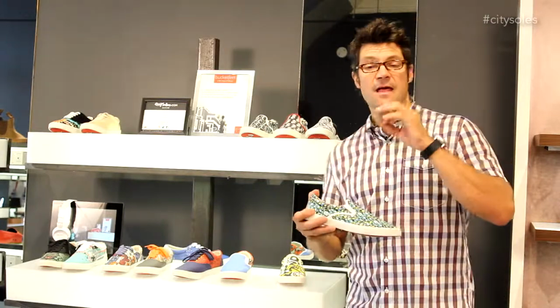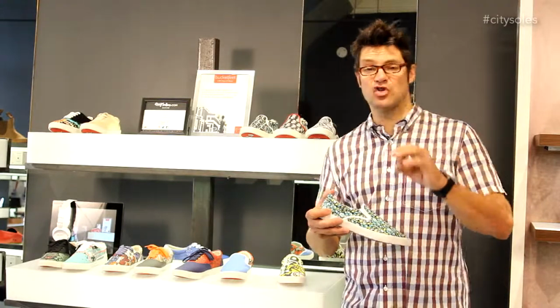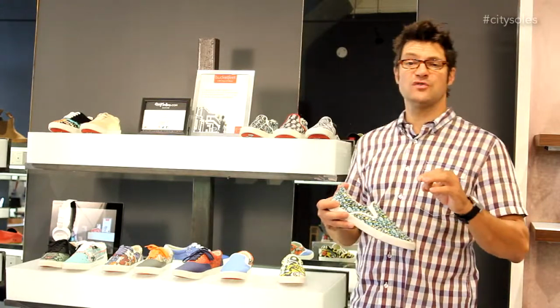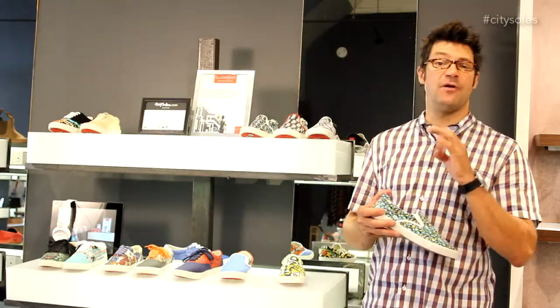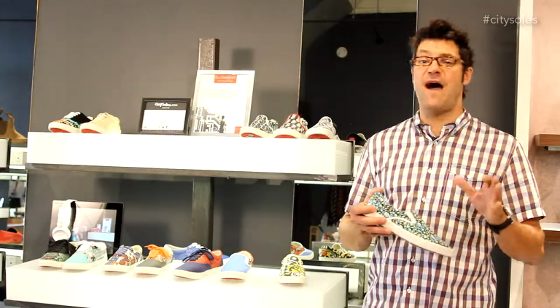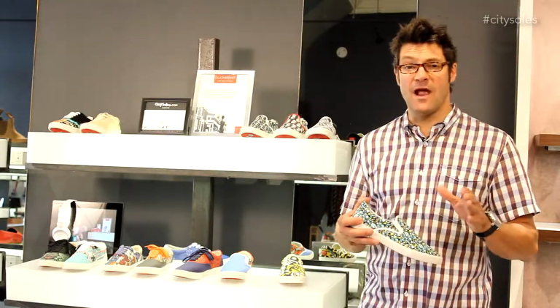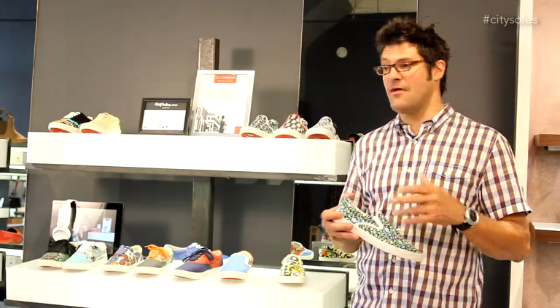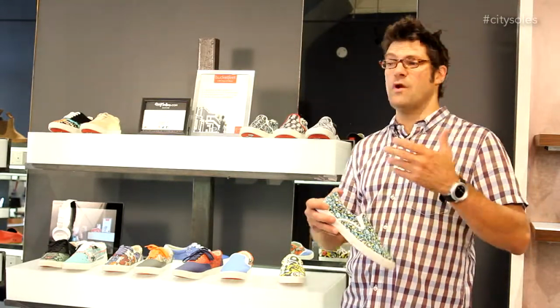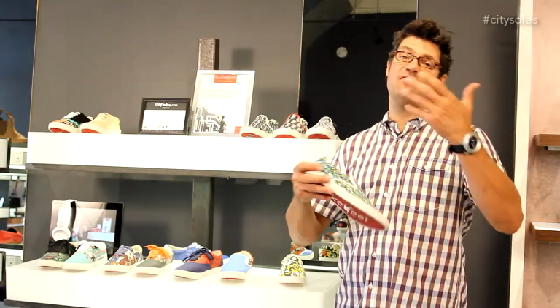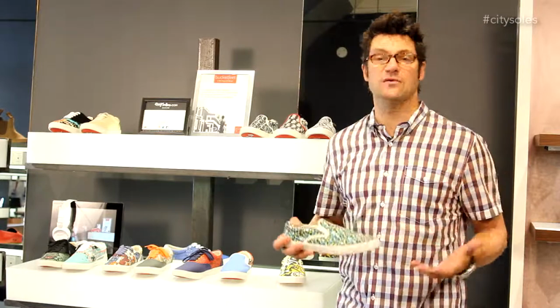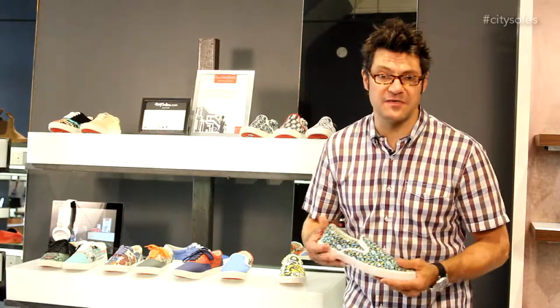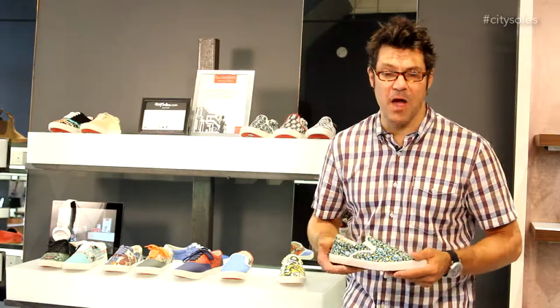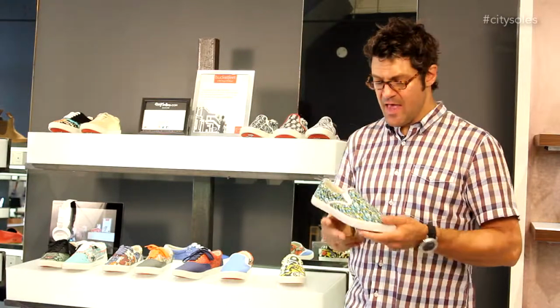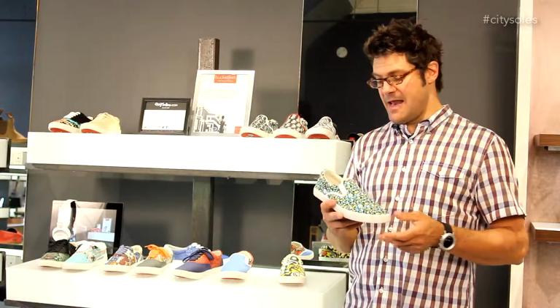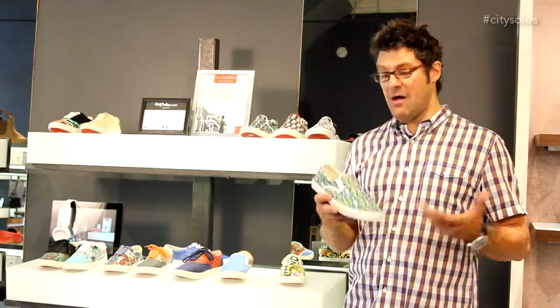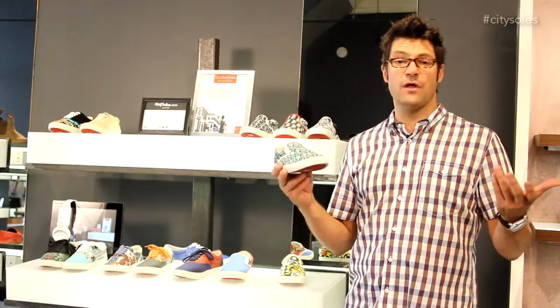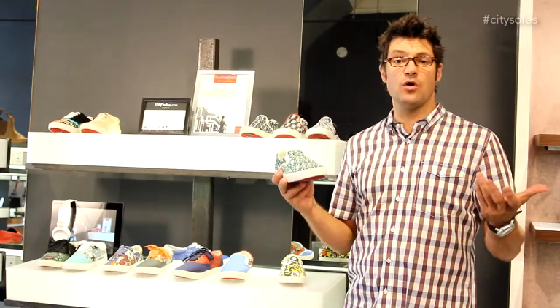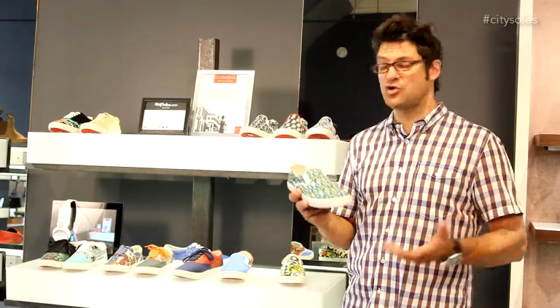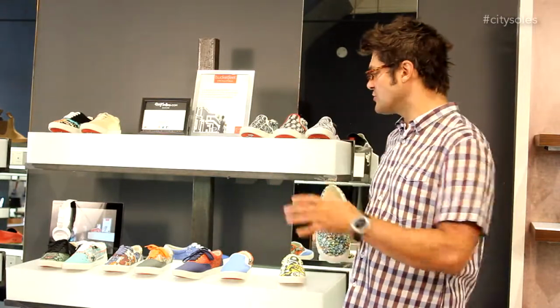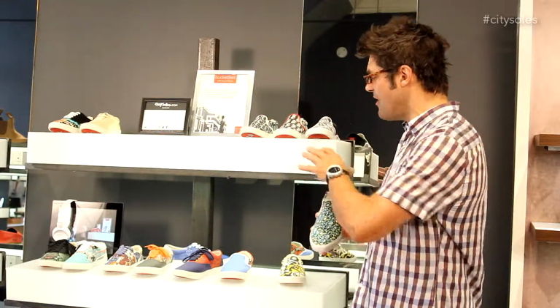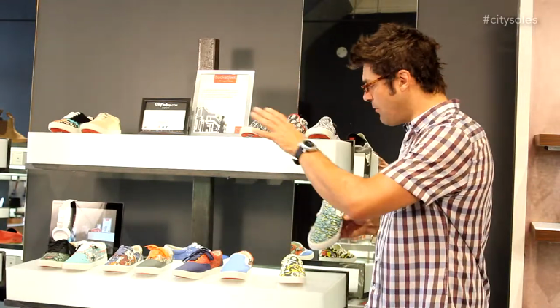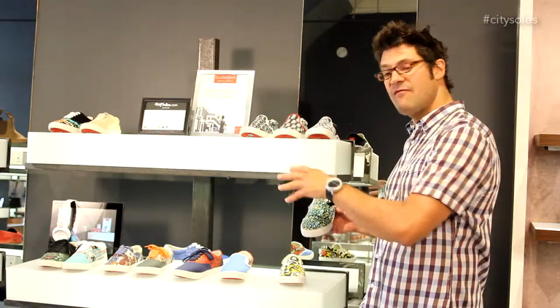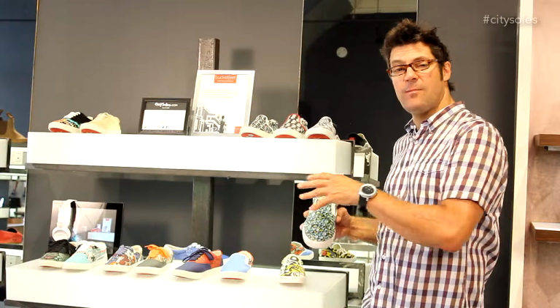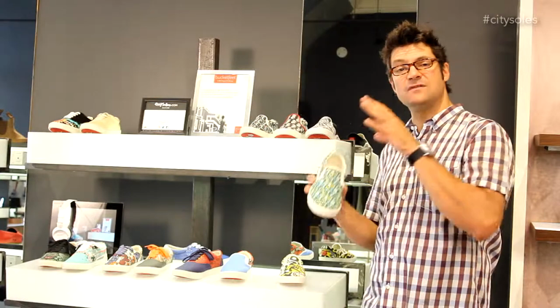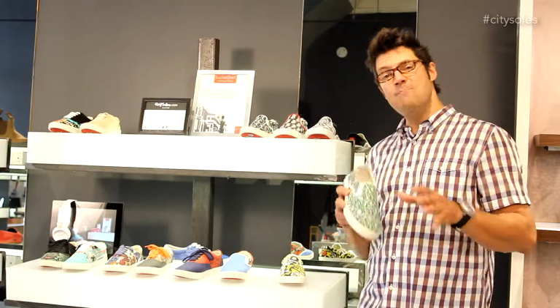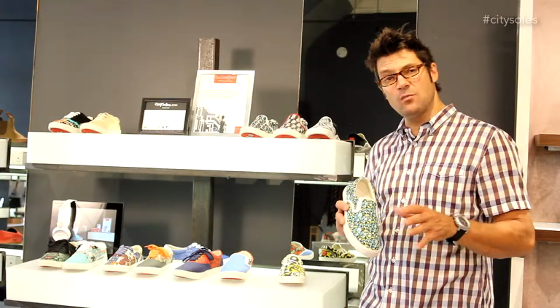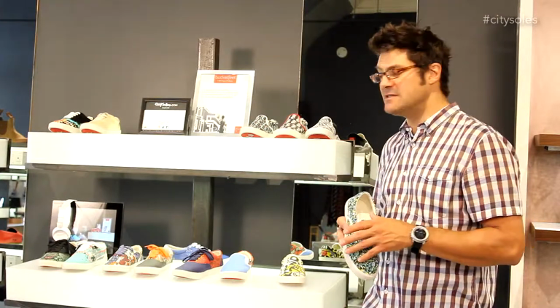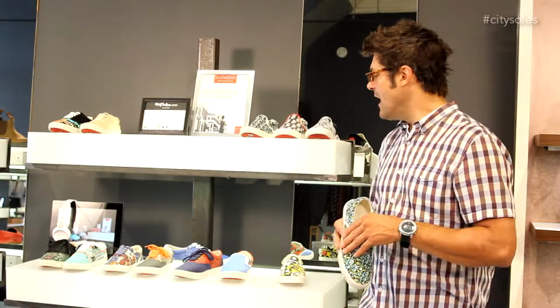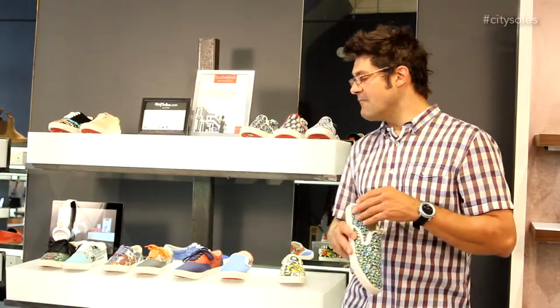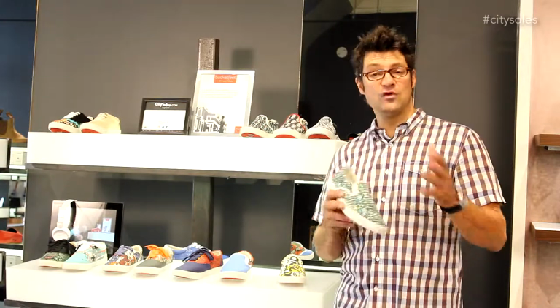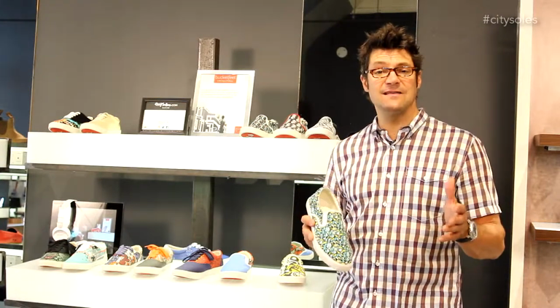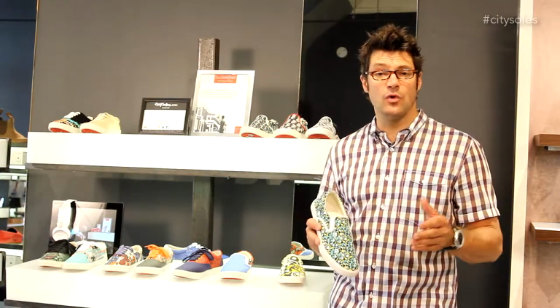Awesome colors and combinations. And they're a Chicago startup — they're on fire right now. They're growing like a thousand percent a month. We're their partner here in Chicago, so we have almost every one of their patterns,